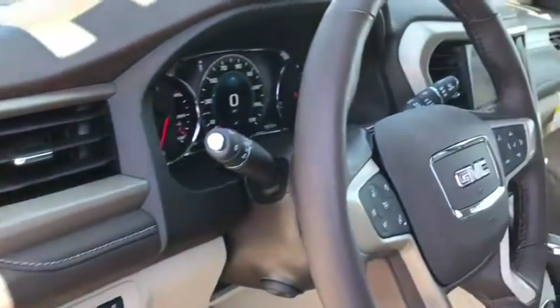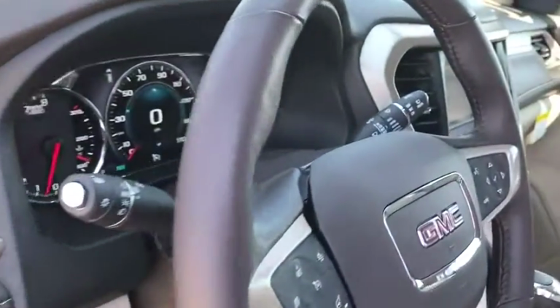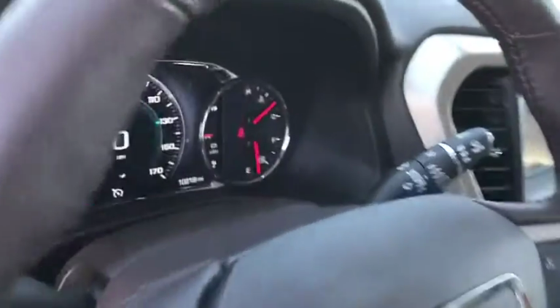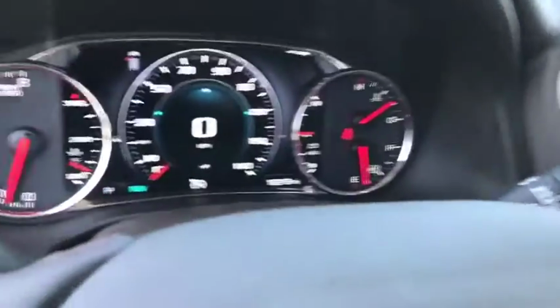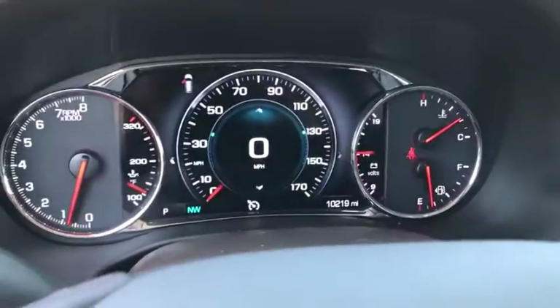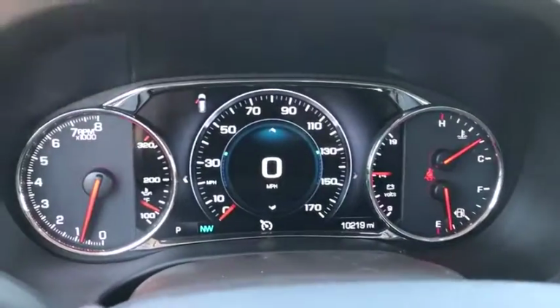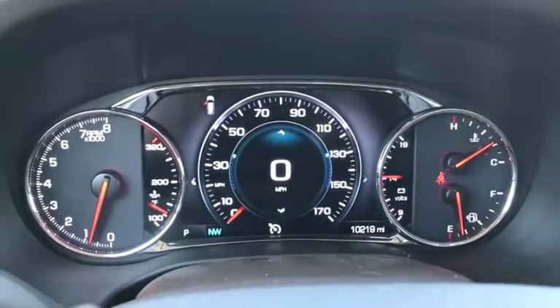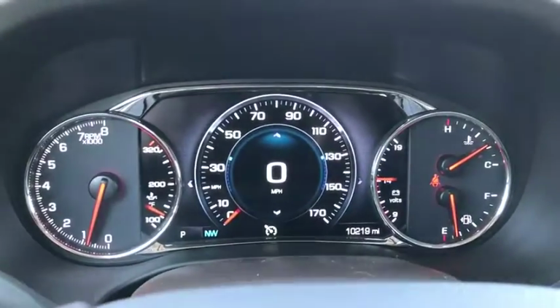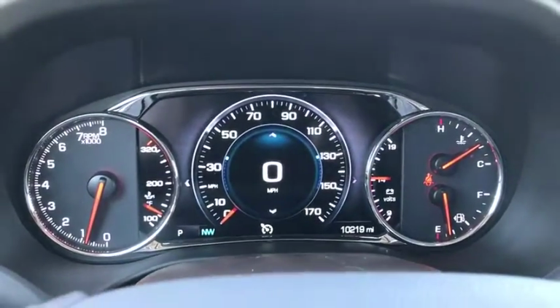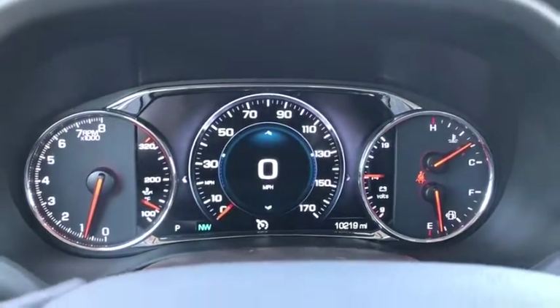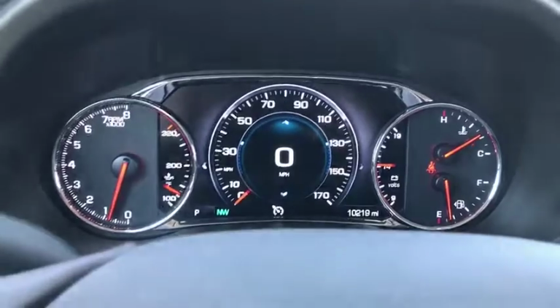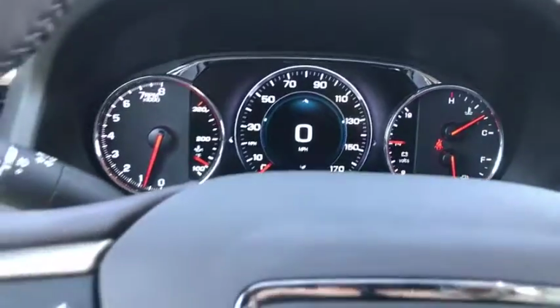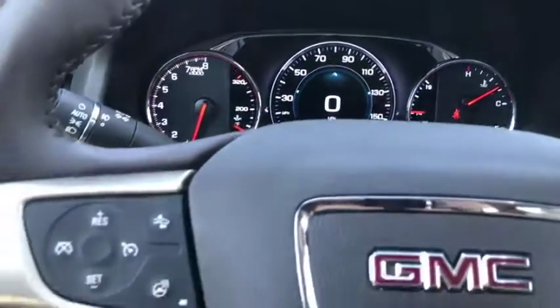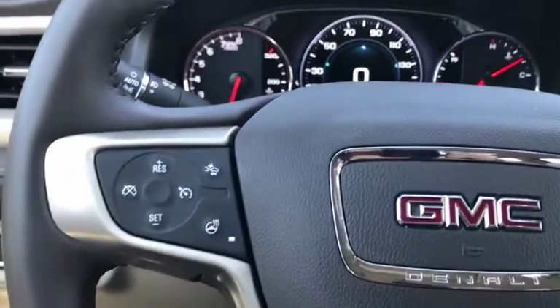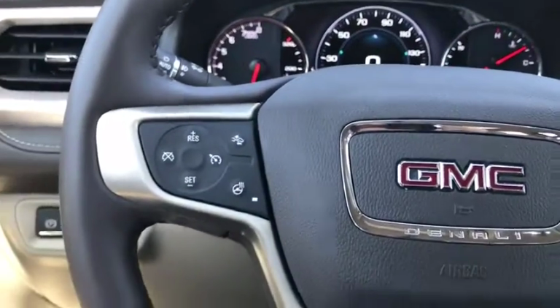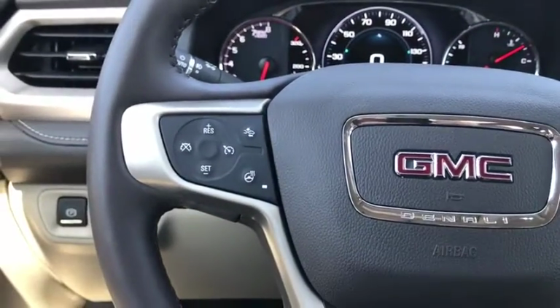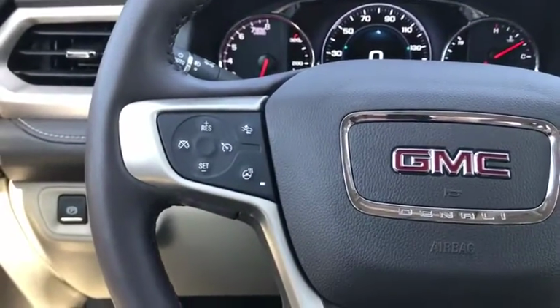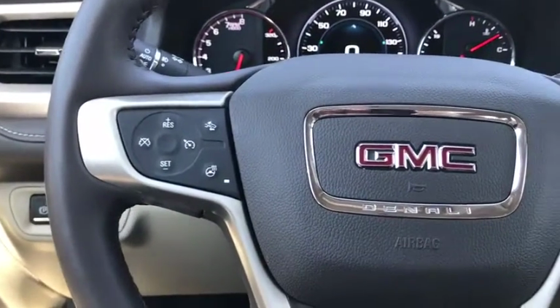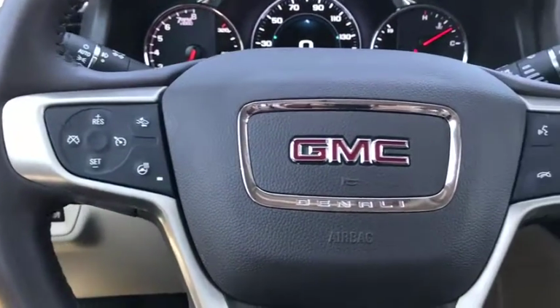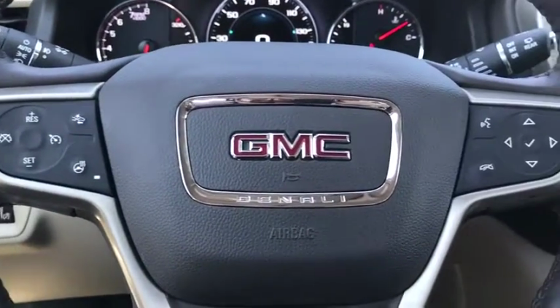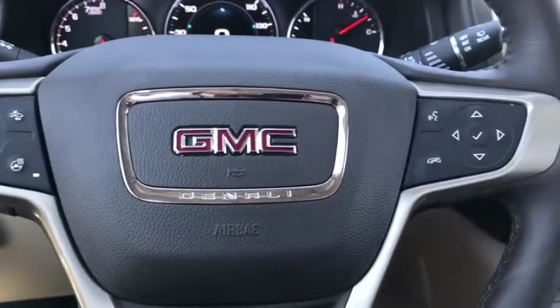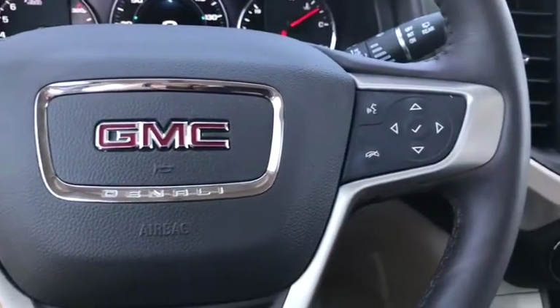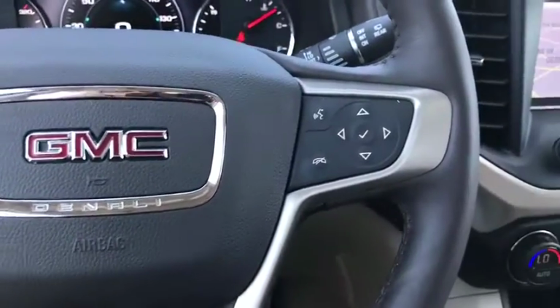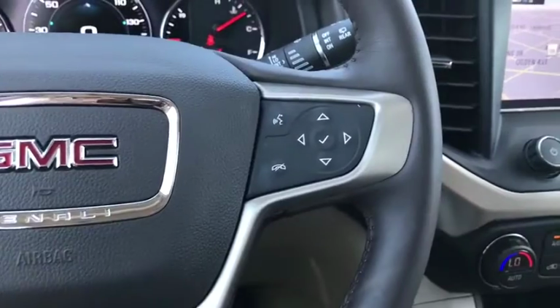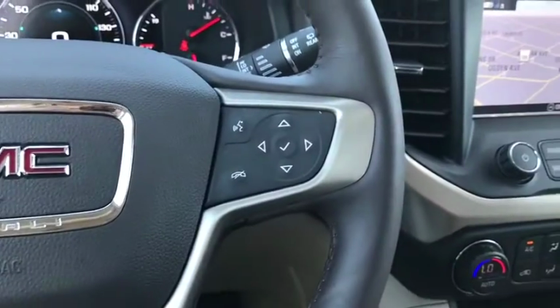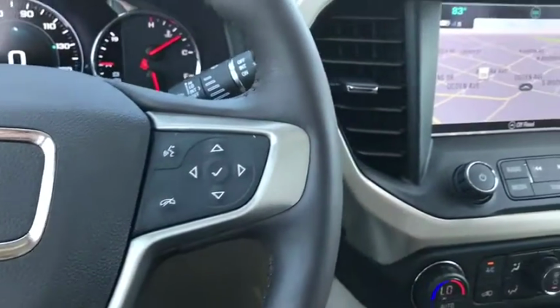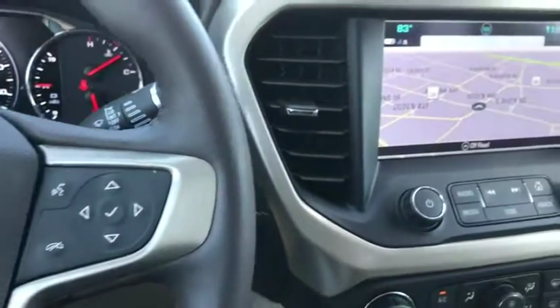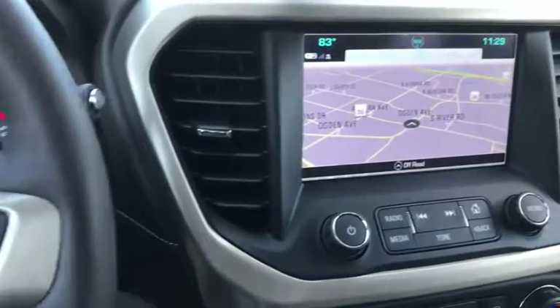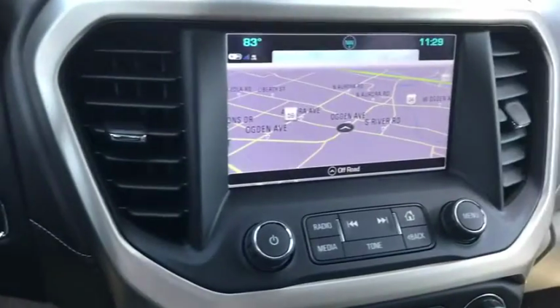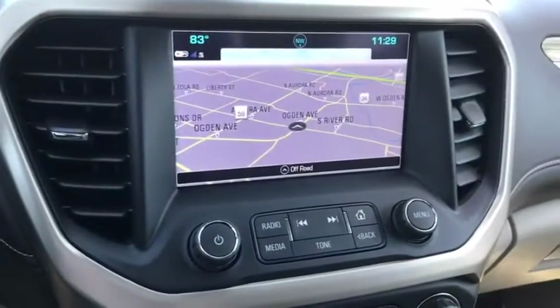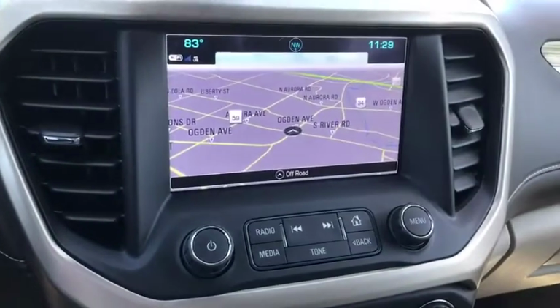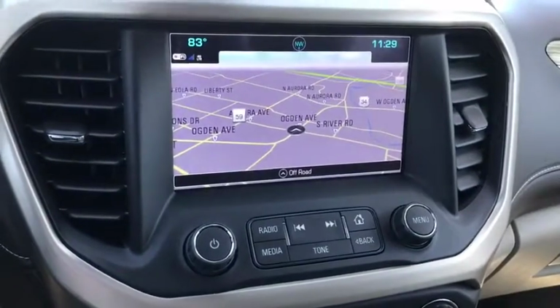lane departure warning, steering wheel audio controls, power passenger seats, keyless entry, all-wheel drive, remote engine start, anti-lock braking system, navigation system, backup camera, power liftgate,